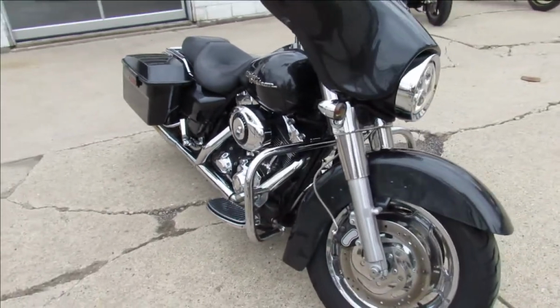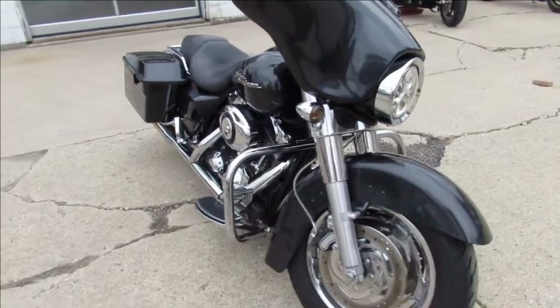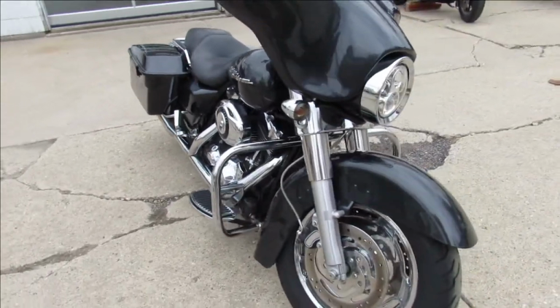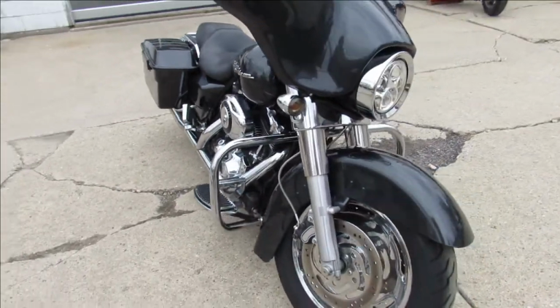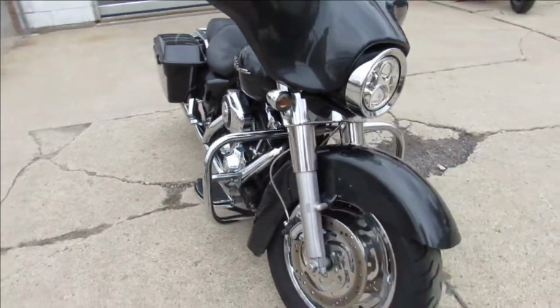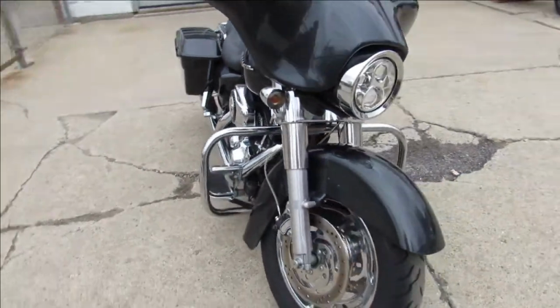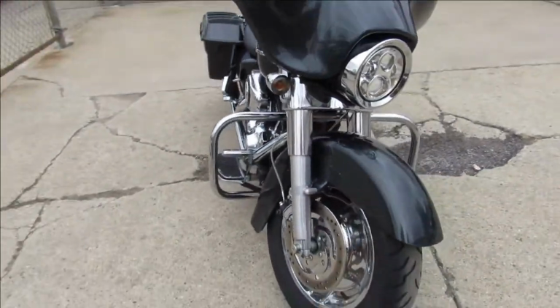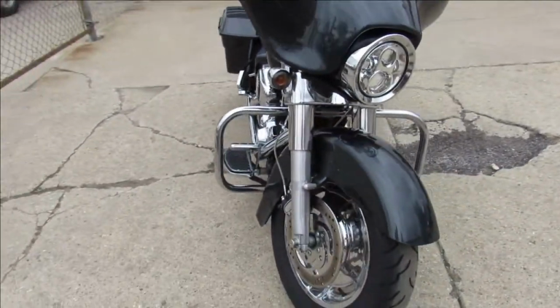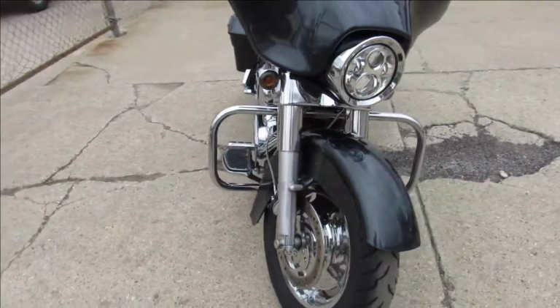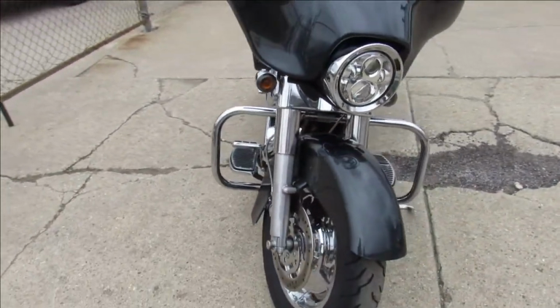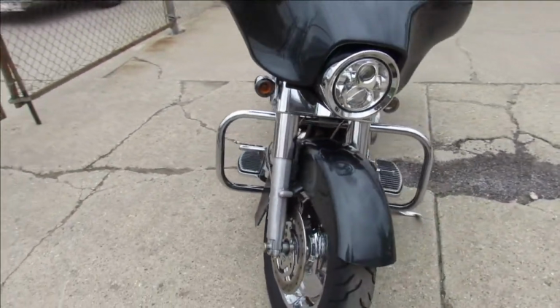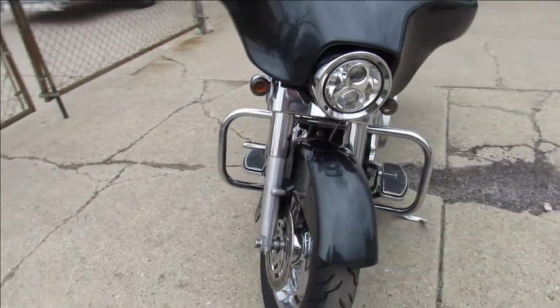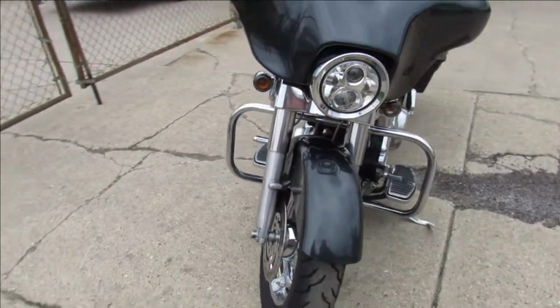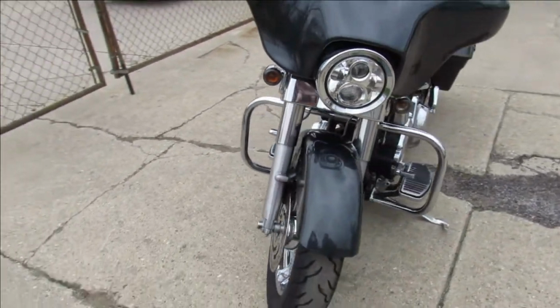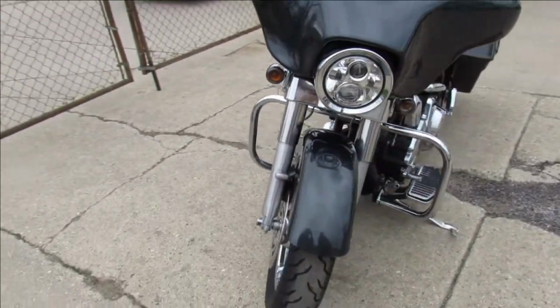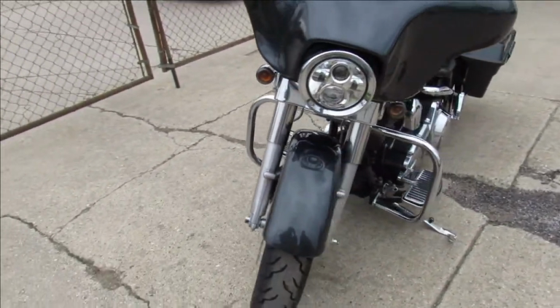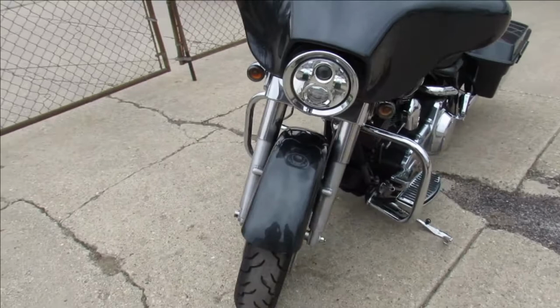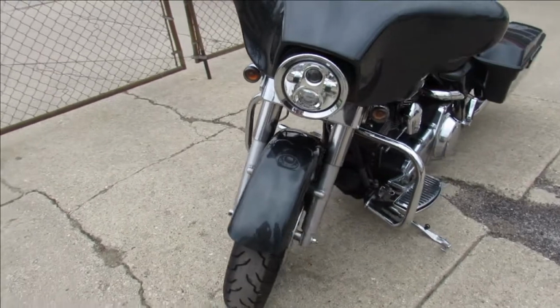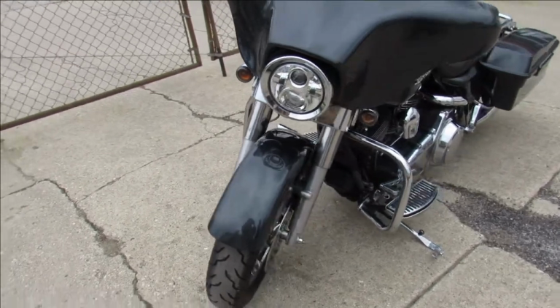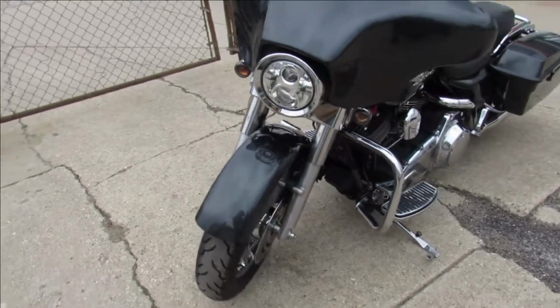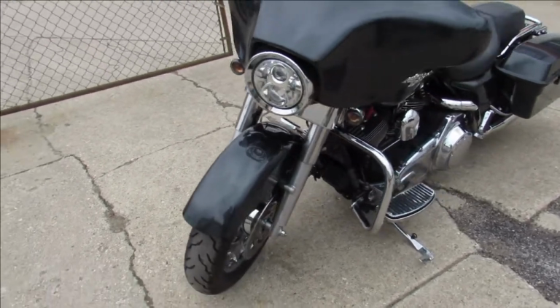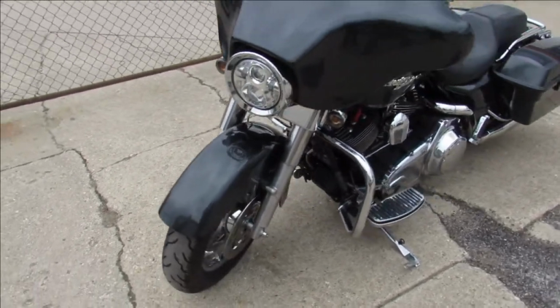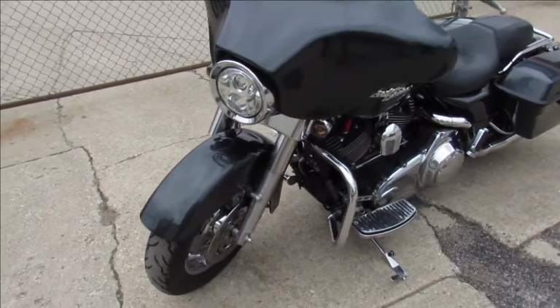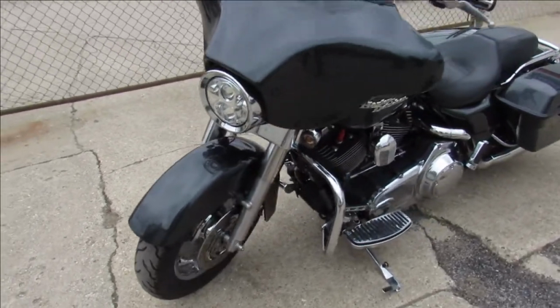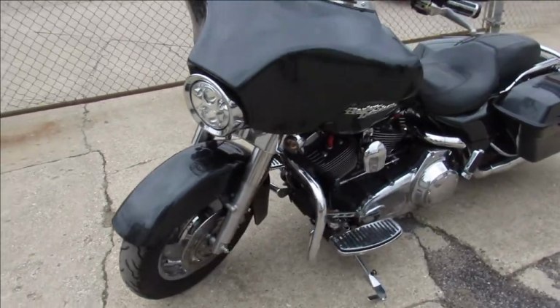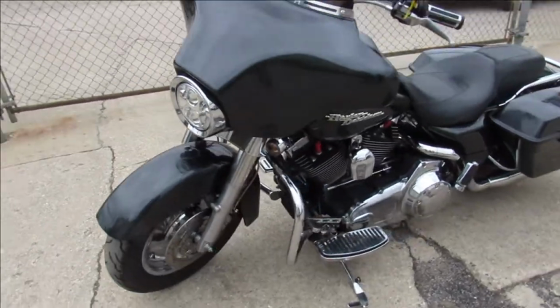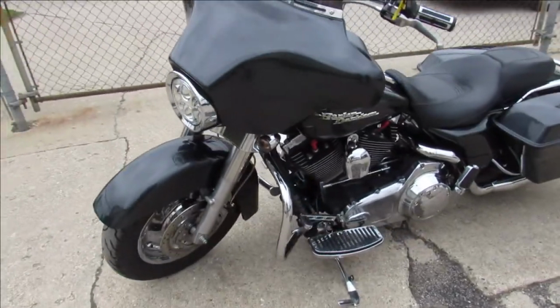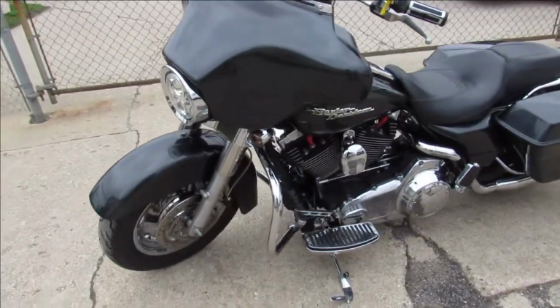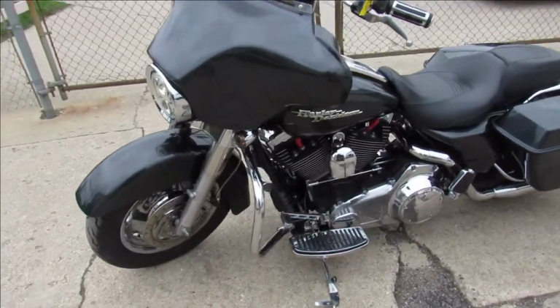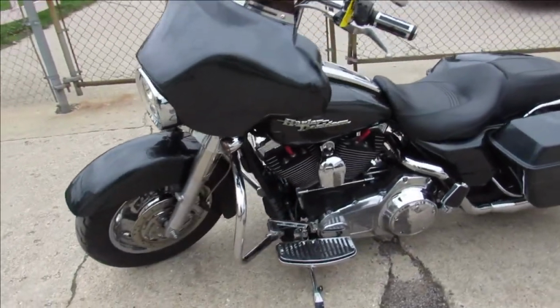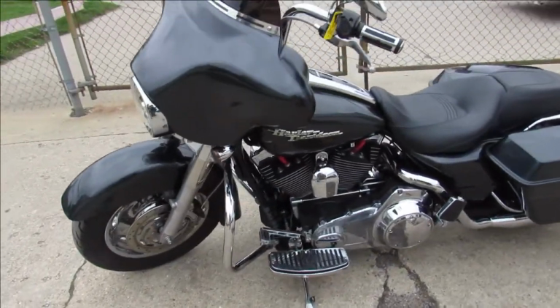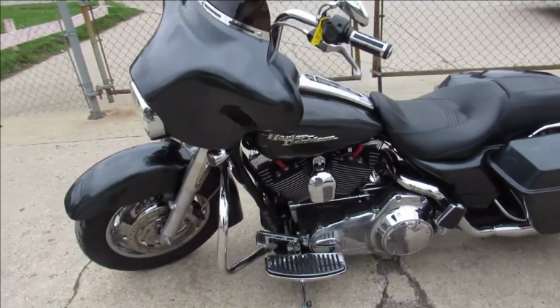Give us a call. We've got this Street Glide and about 50 other pre-owned ready to go. 810-648-9500.